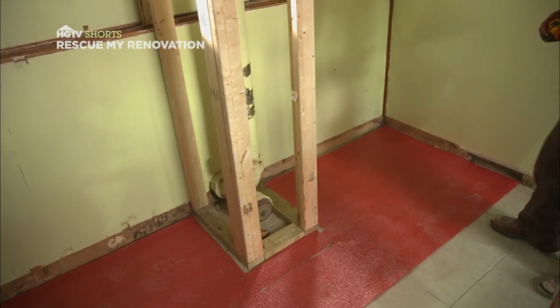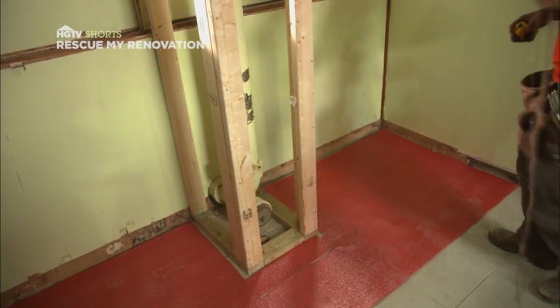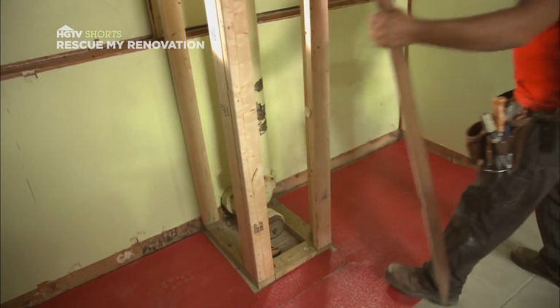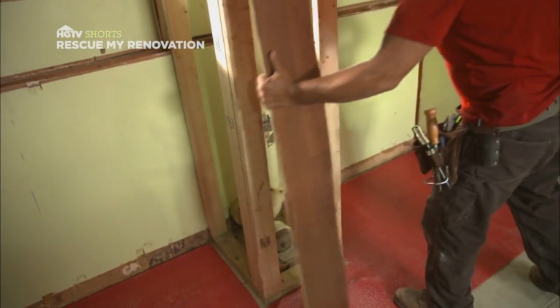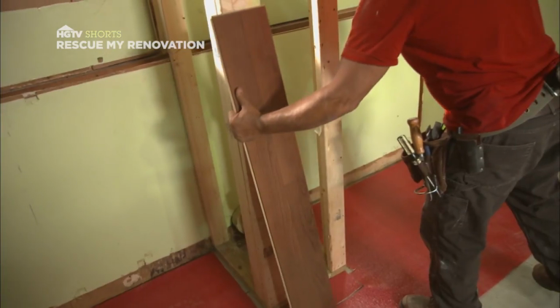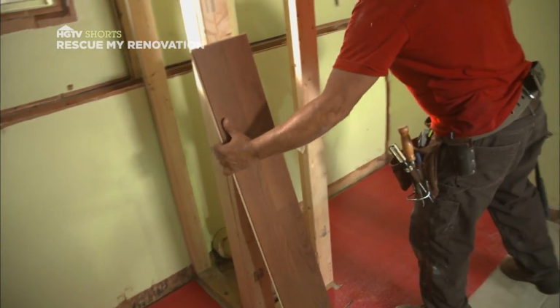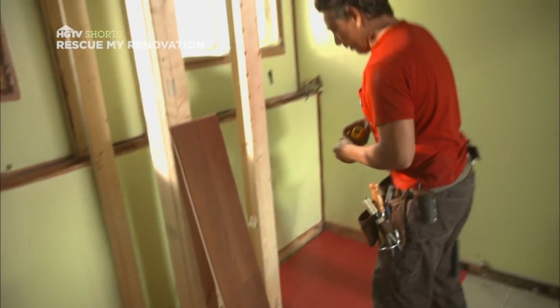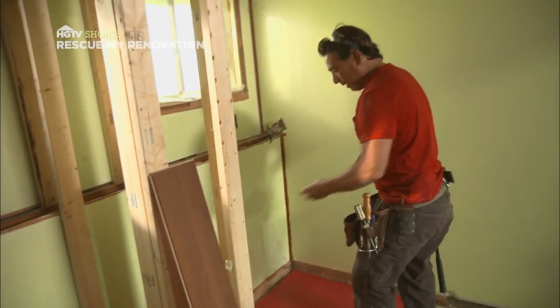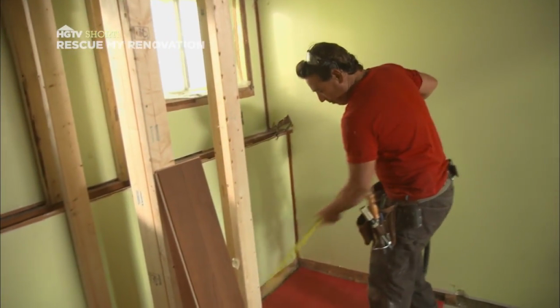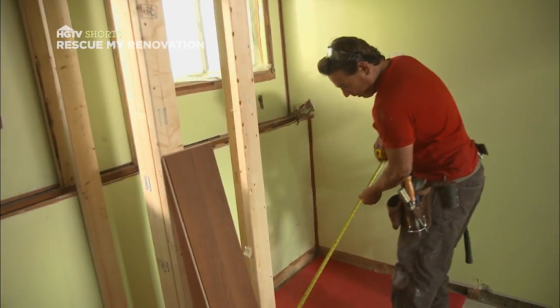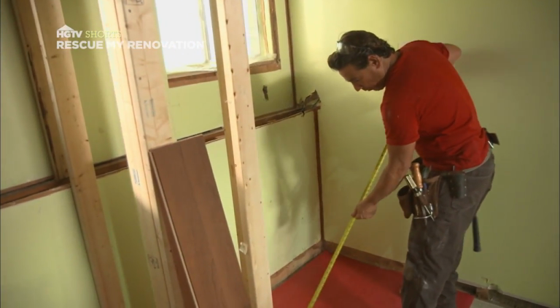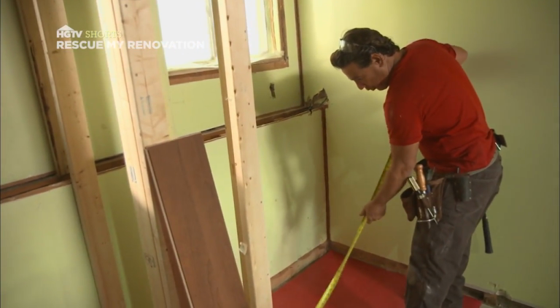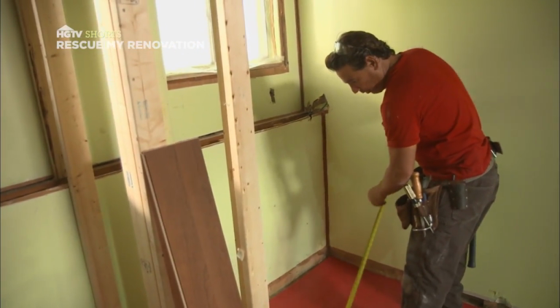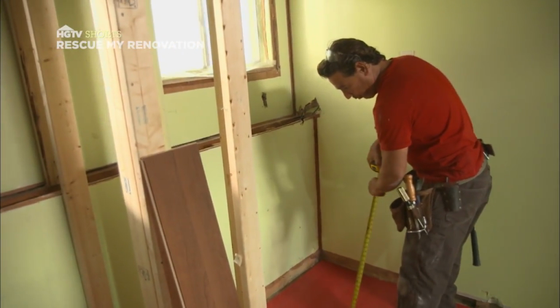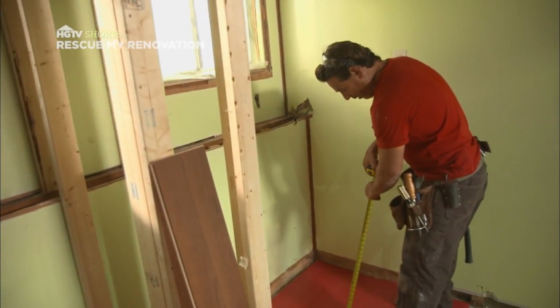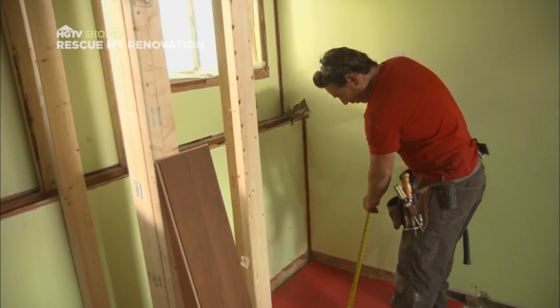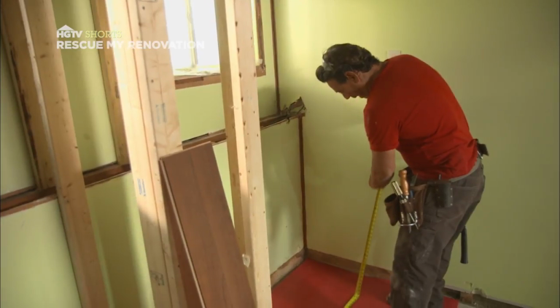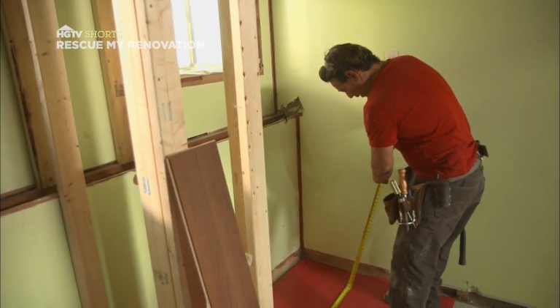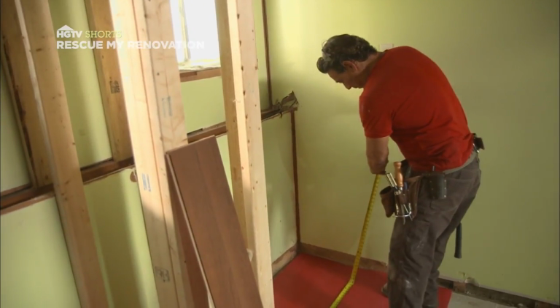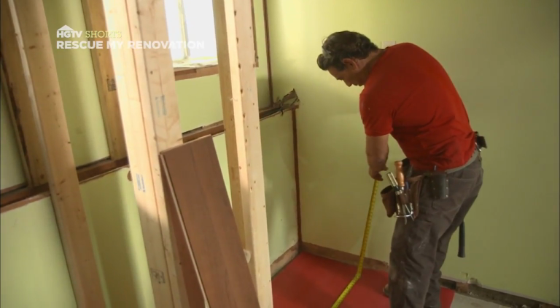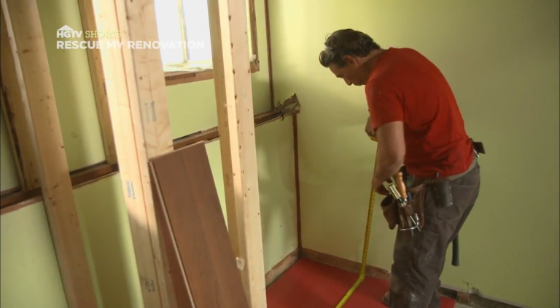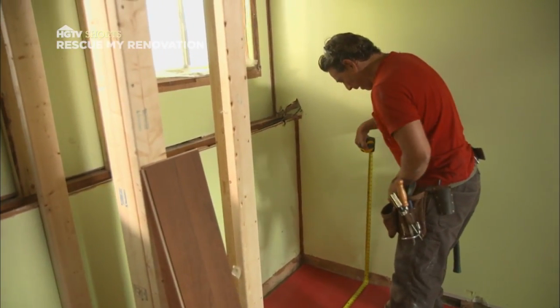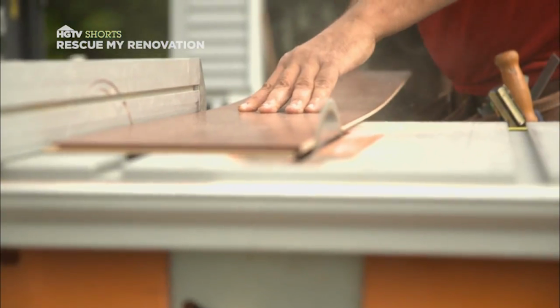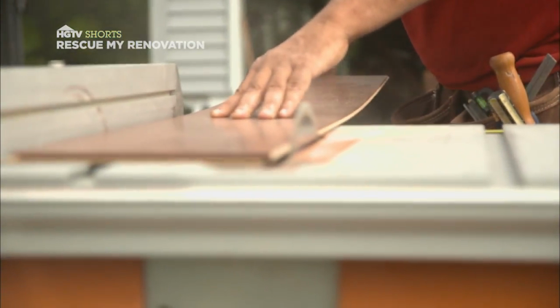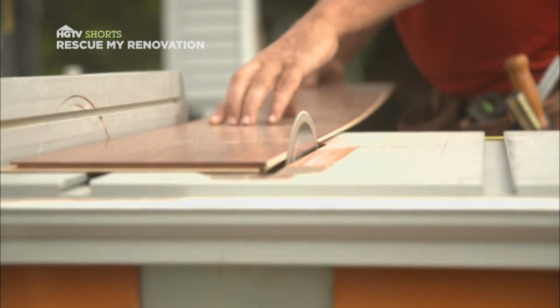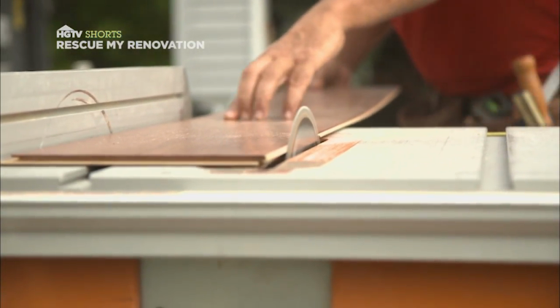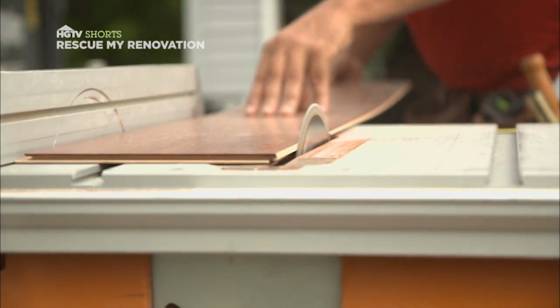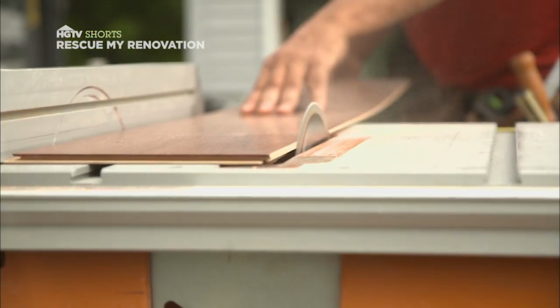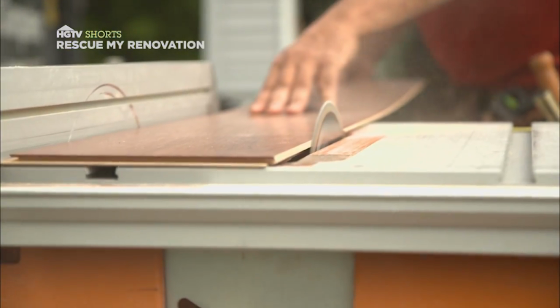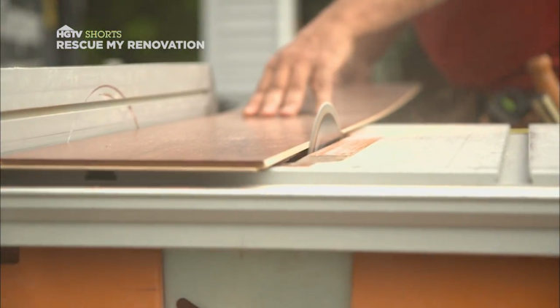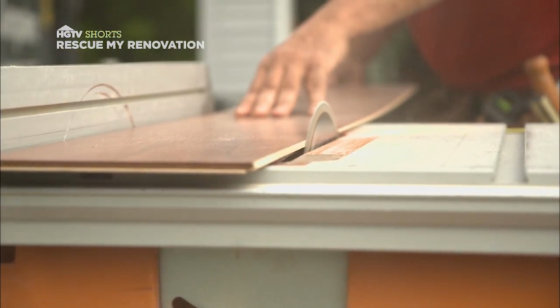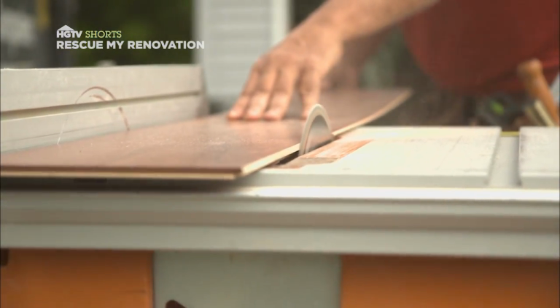Then measure the space for your first plank. When you take this measurement, you want to make sure you leave room for expansion, because this floor will expand. Rip the tongue off the side and the back. That will be your starter piece.